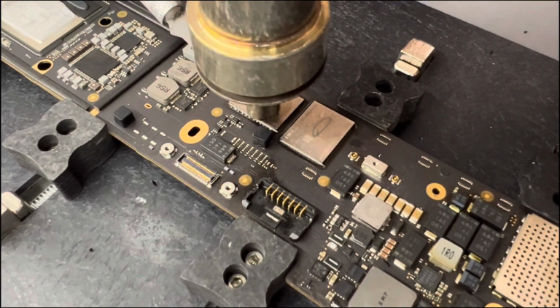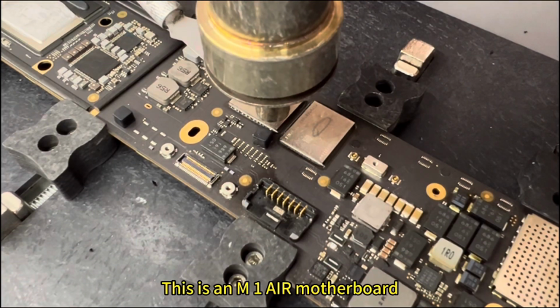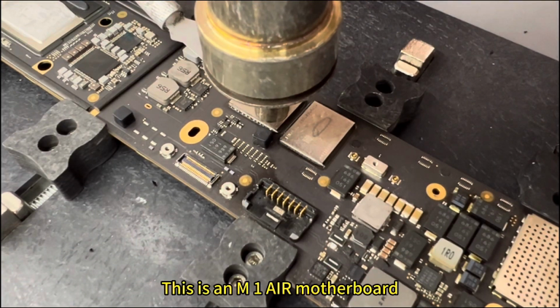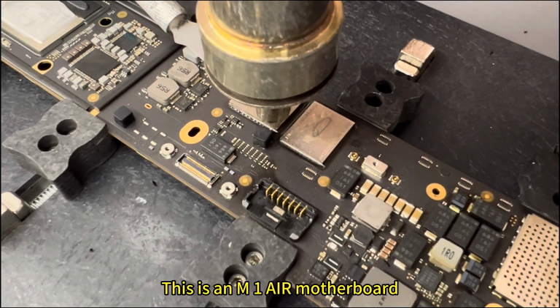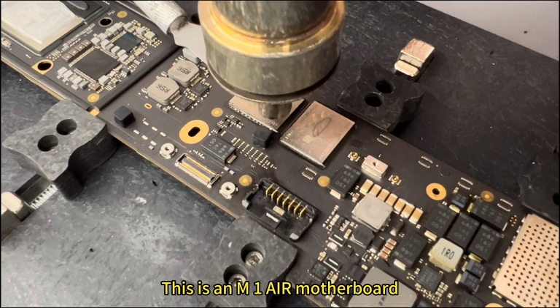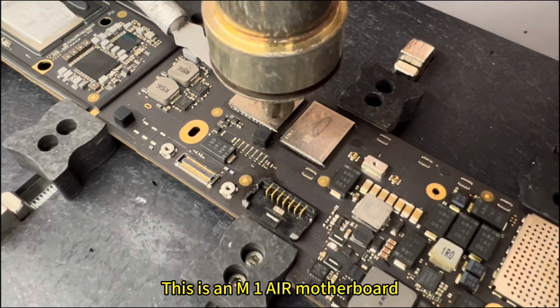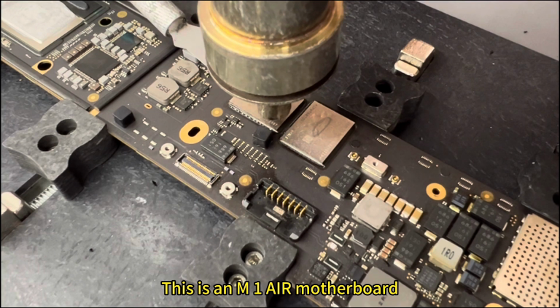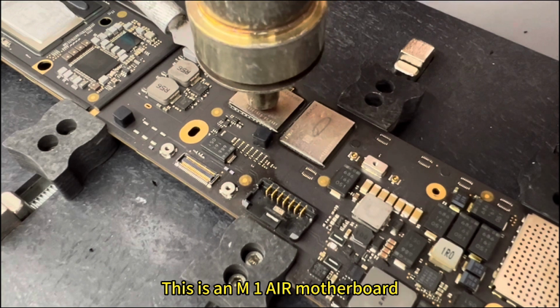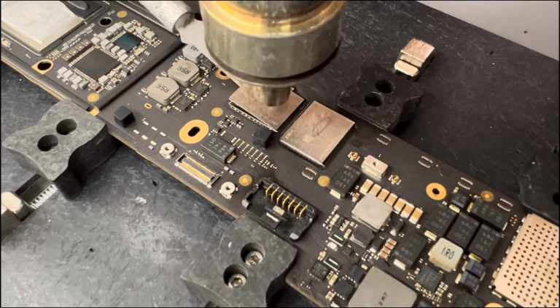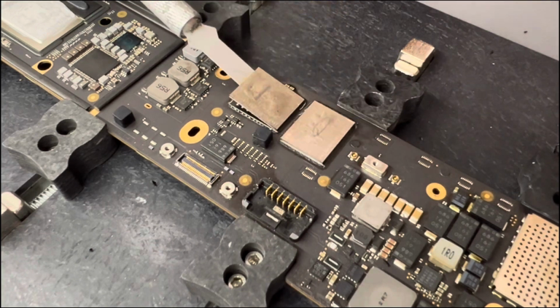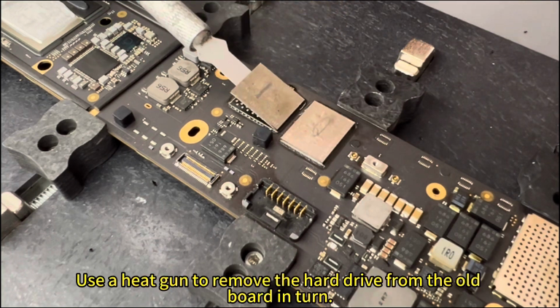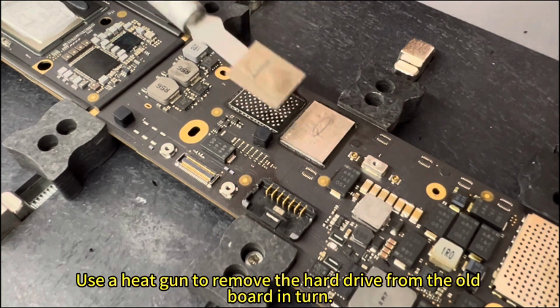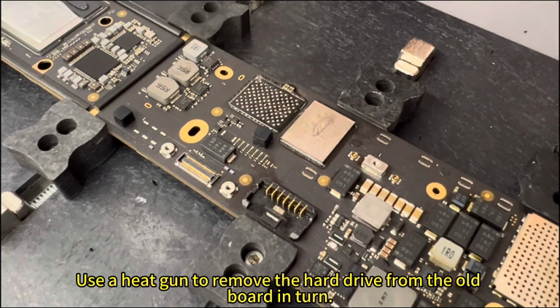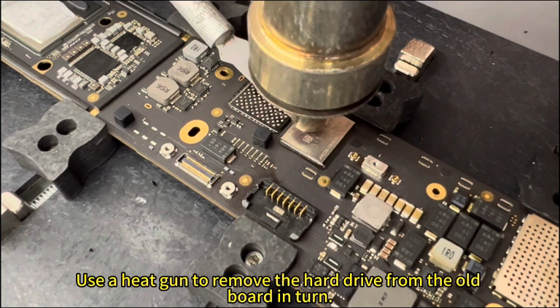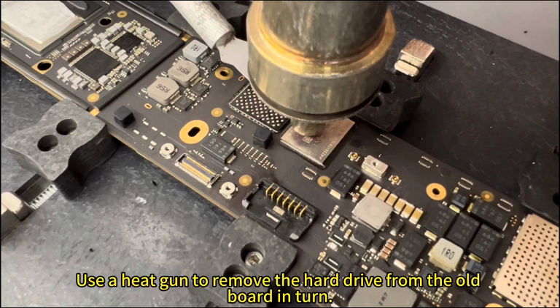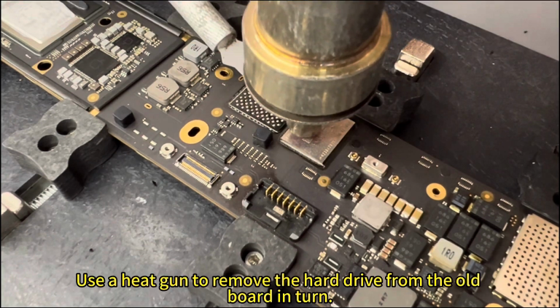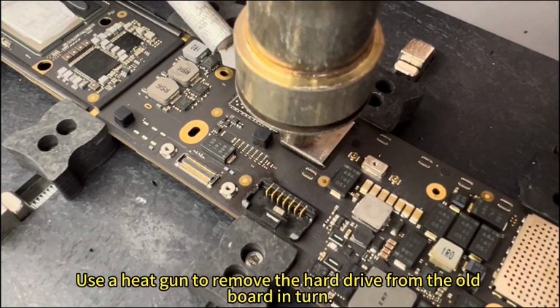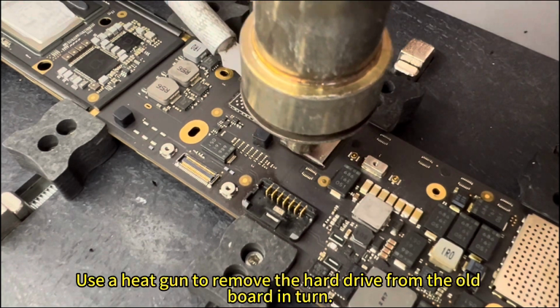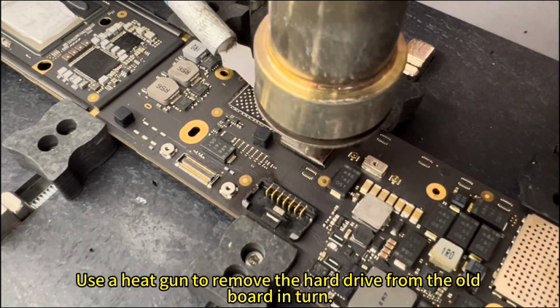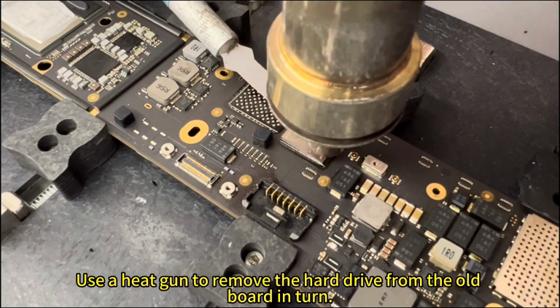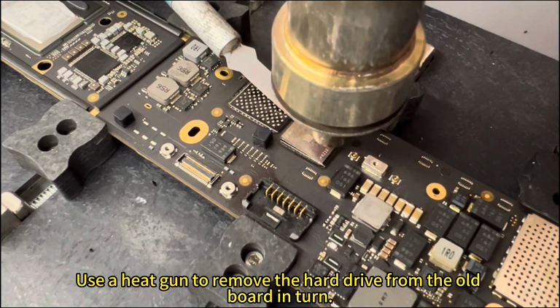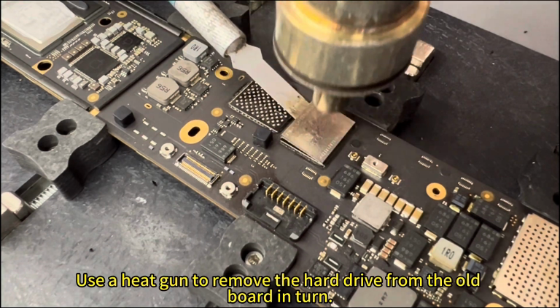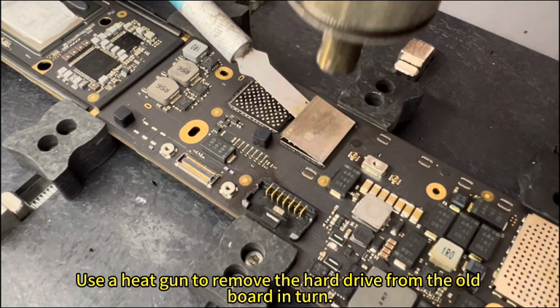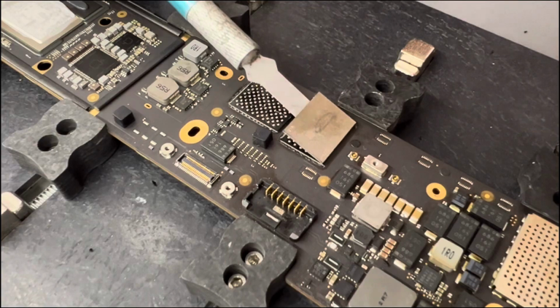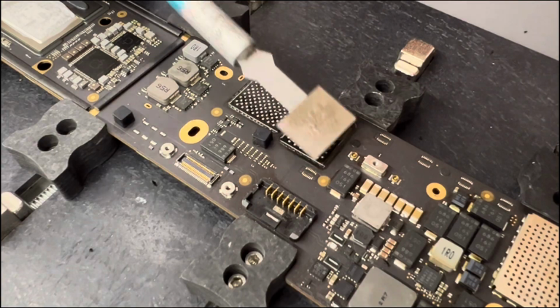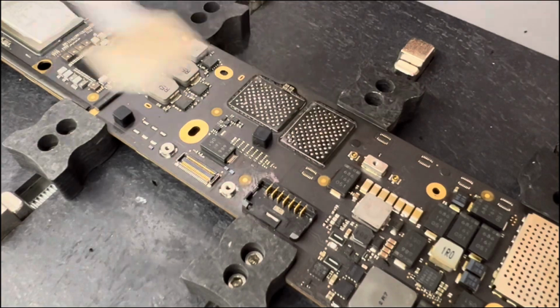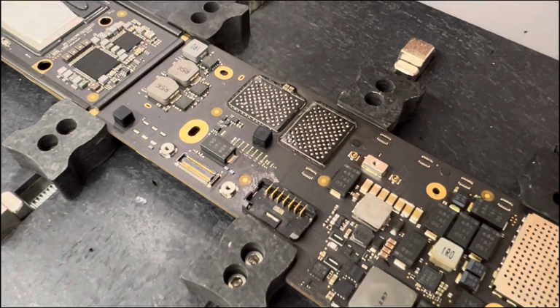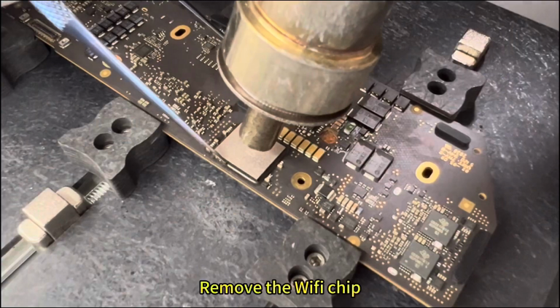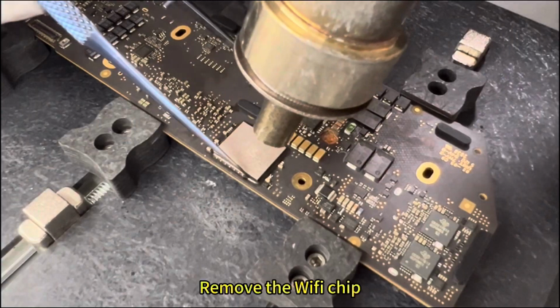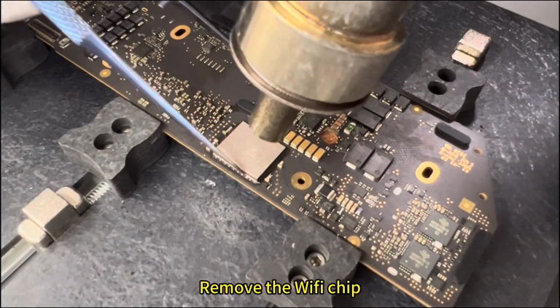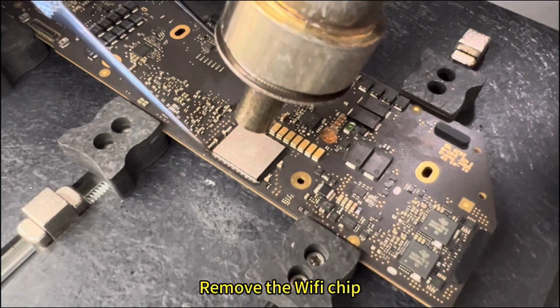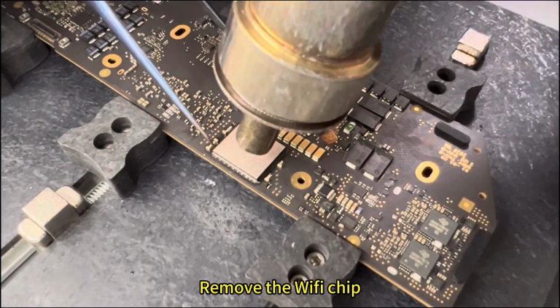This is an M1A motherboard. Using a heat gun to remove the hard drive from the board. Then remove the Wi-Fi chip.